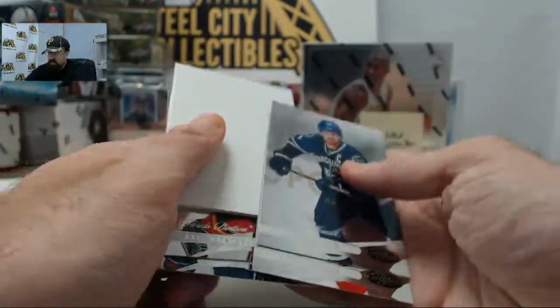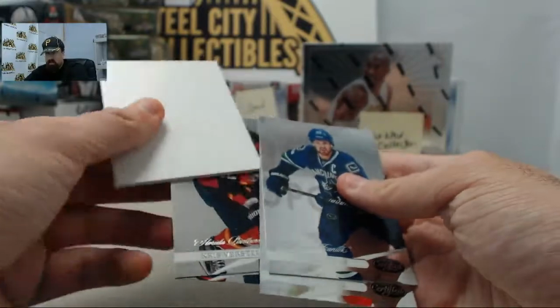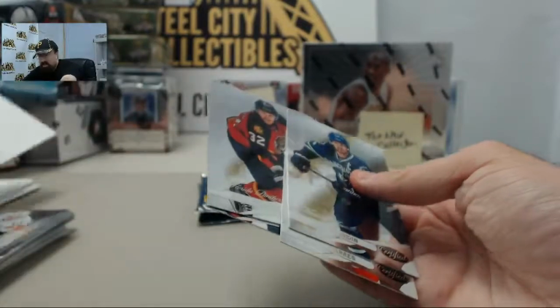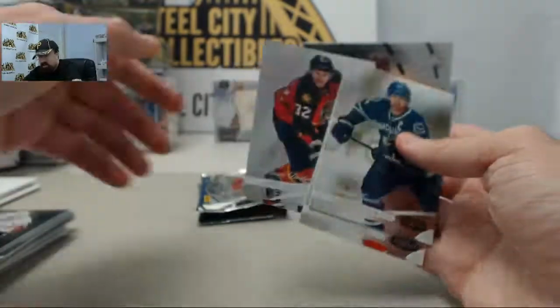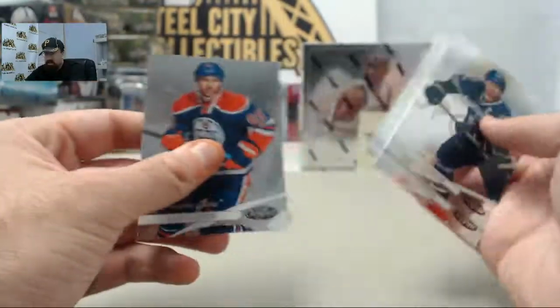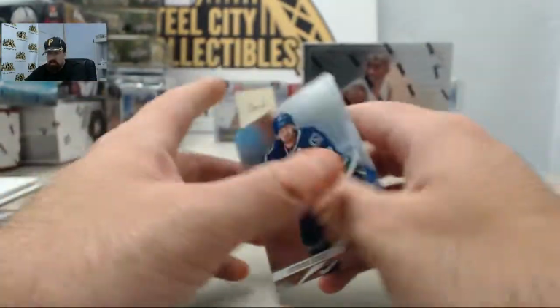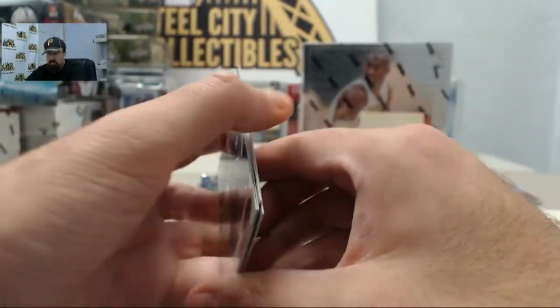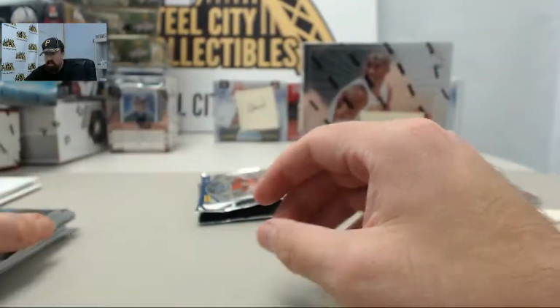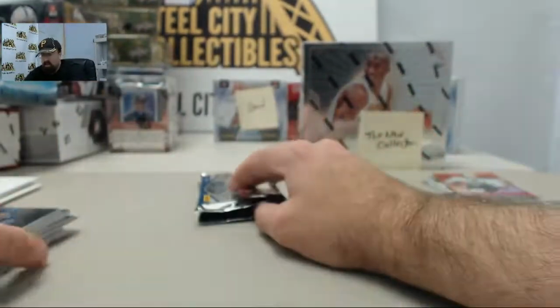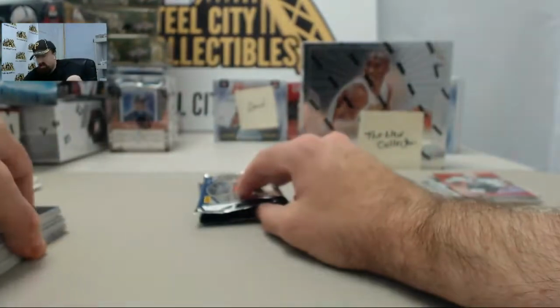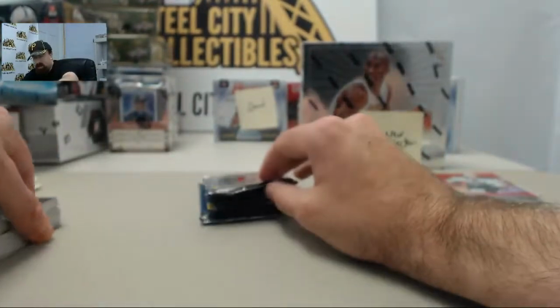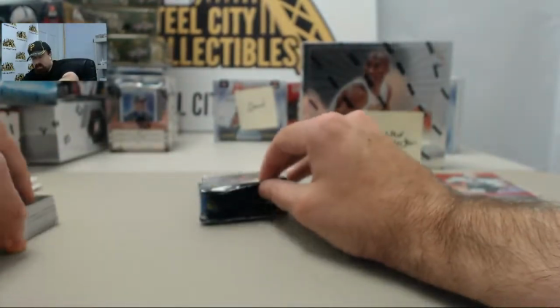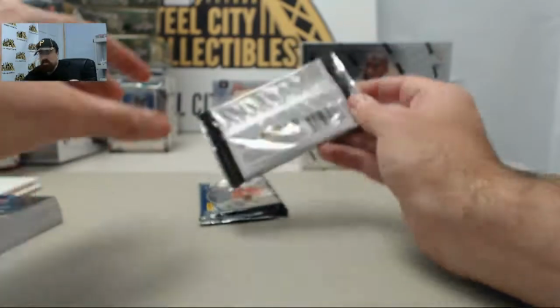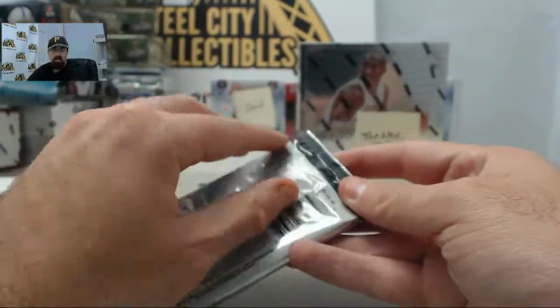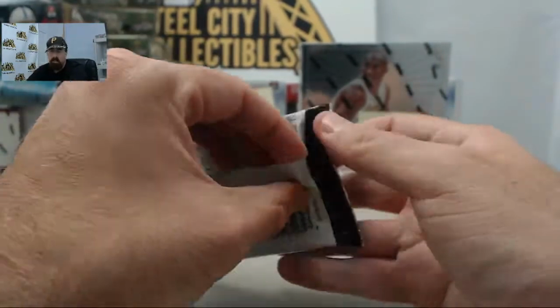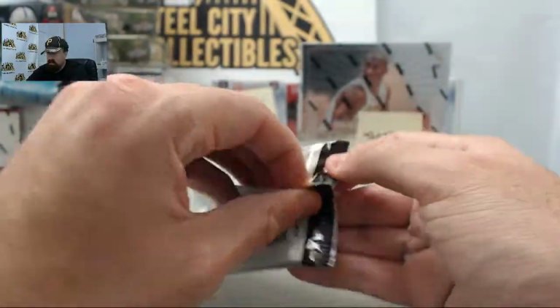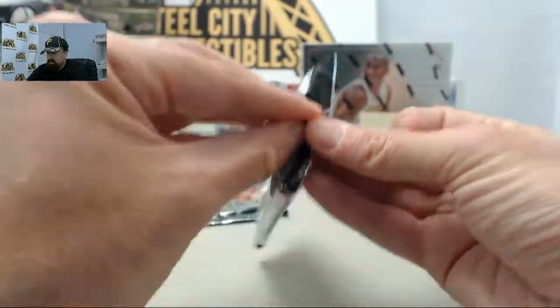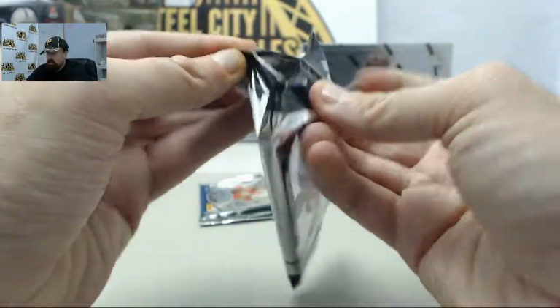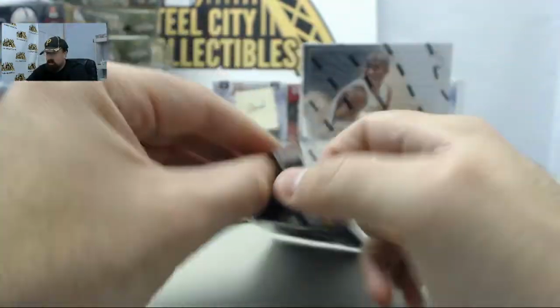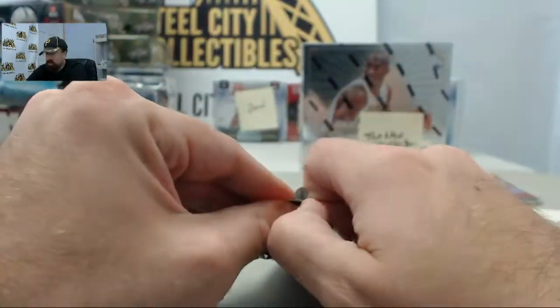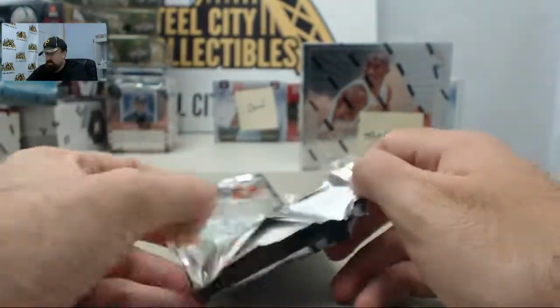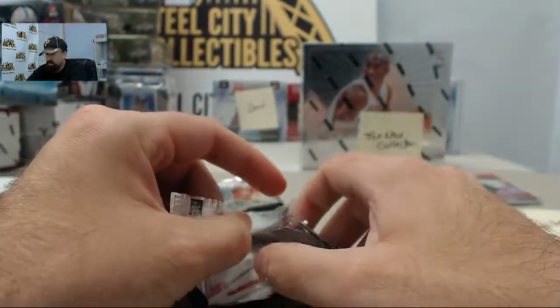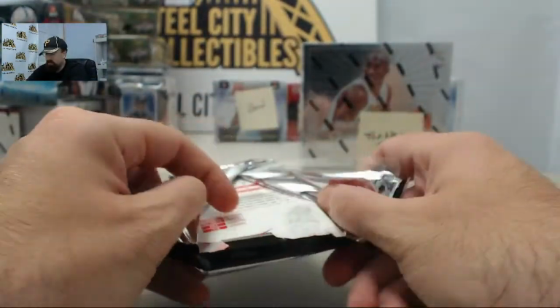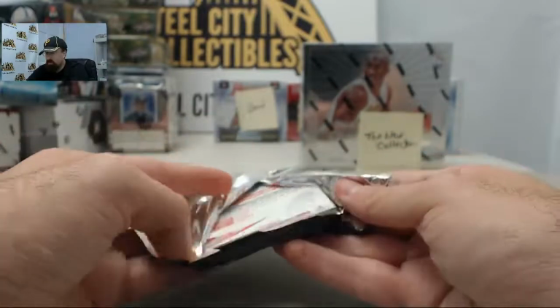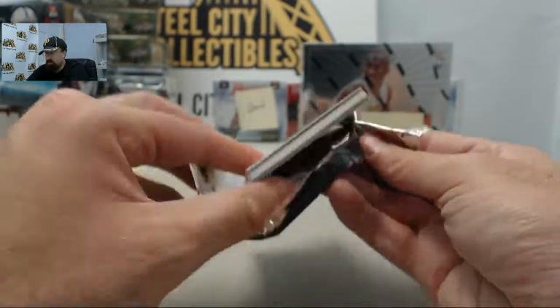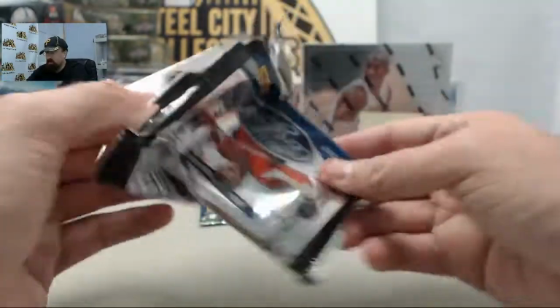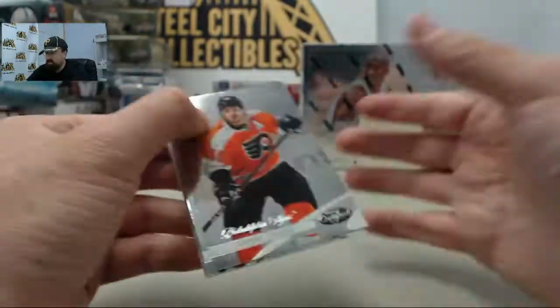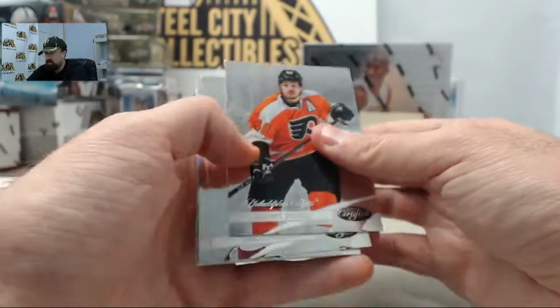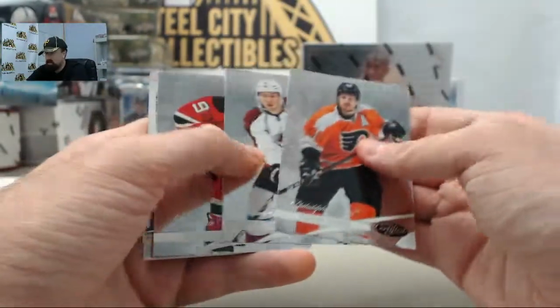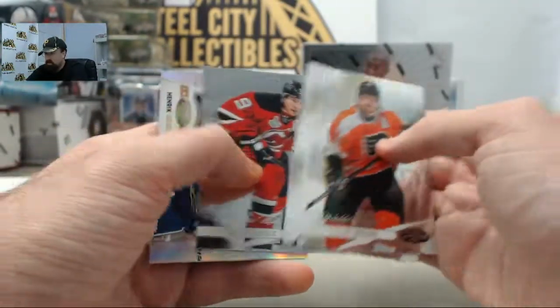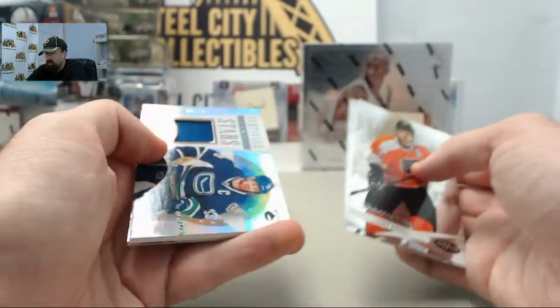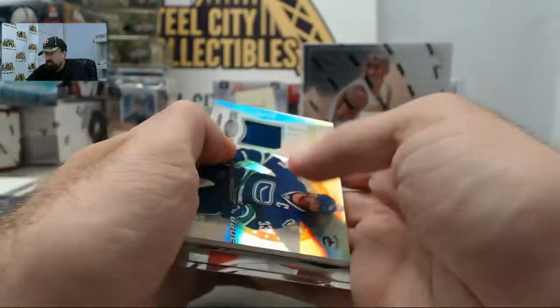Guys, be sure to check out our Panini Prime Hockey. We've got the fixed price team case break at steelcitycollectibles.com/breakroom — the place to go to sign up for that one. We'll be breaking it at the National this year, which will be next week.